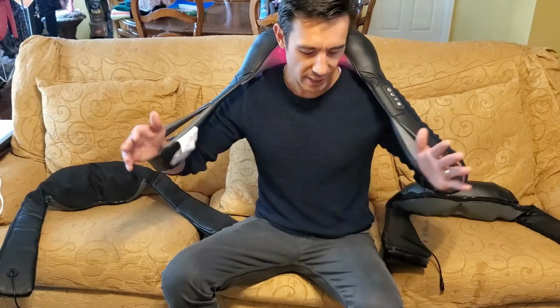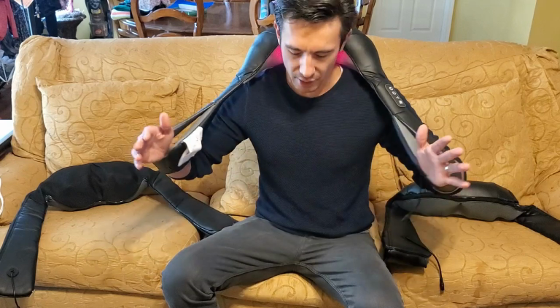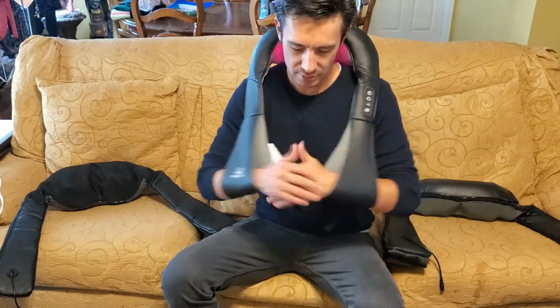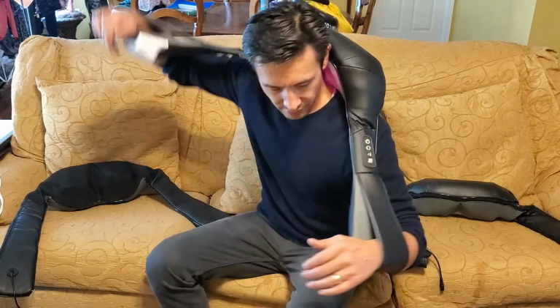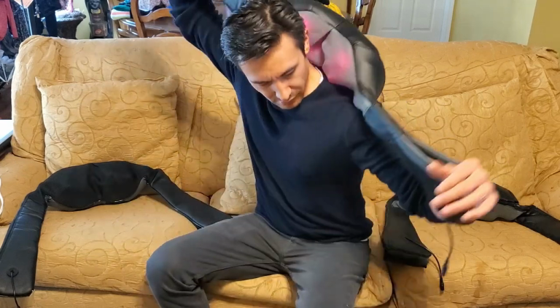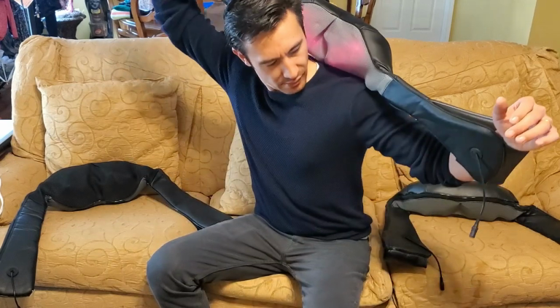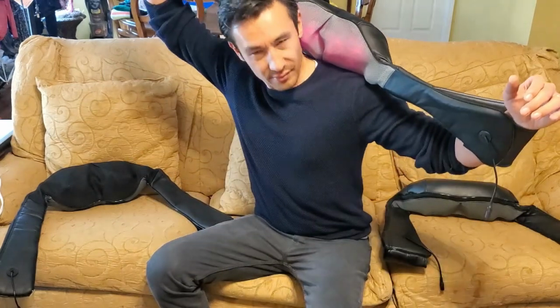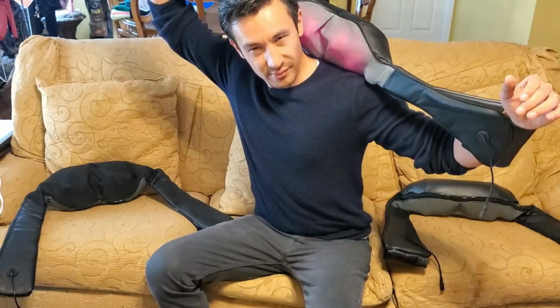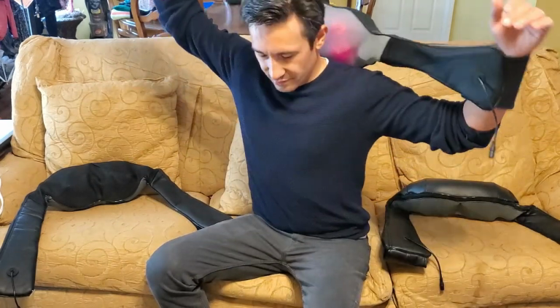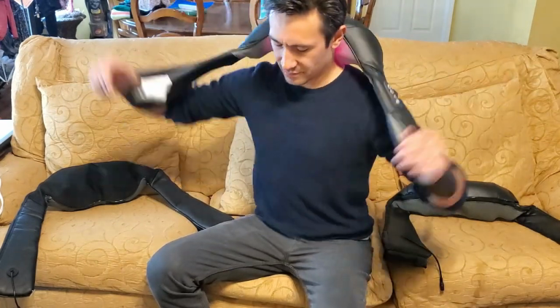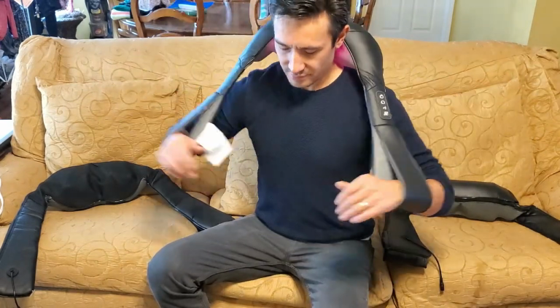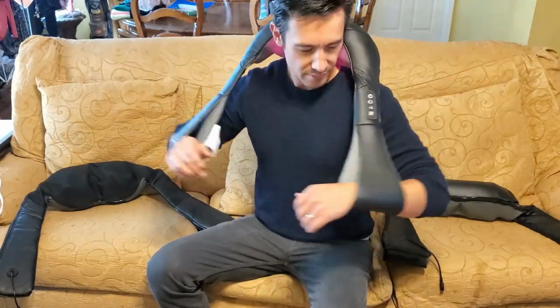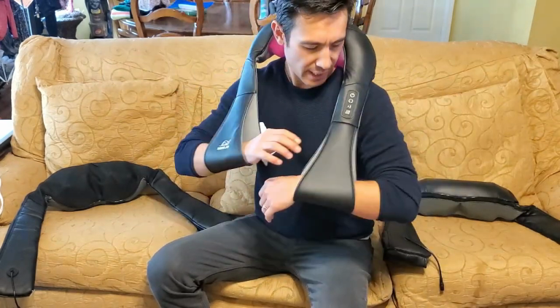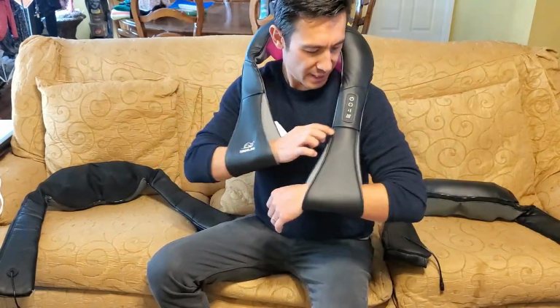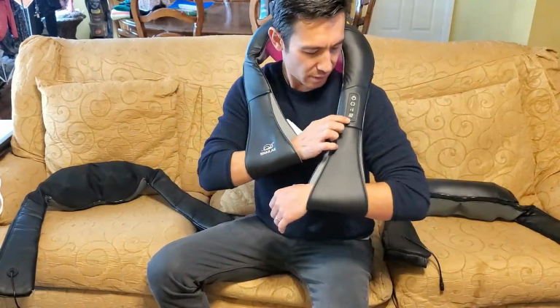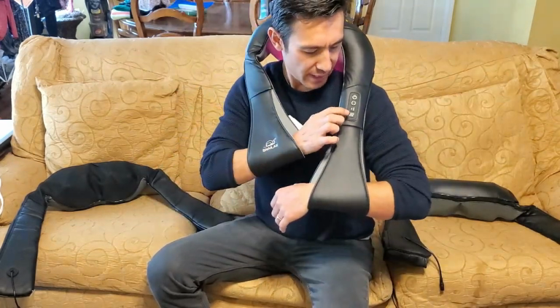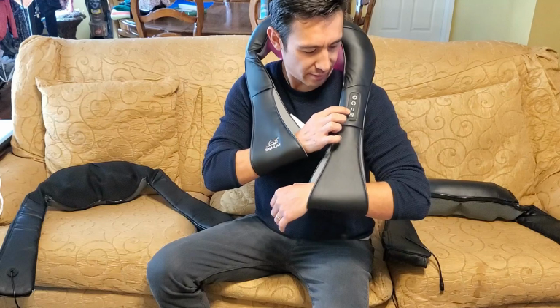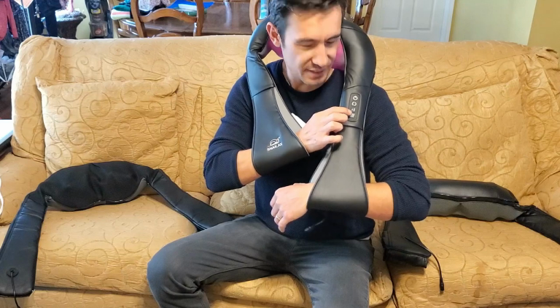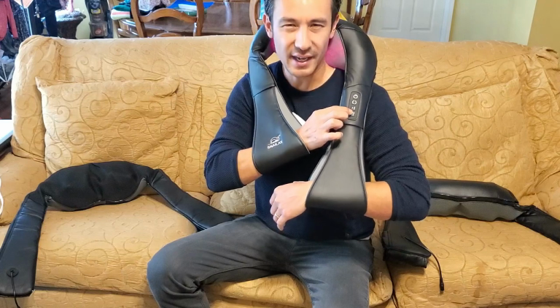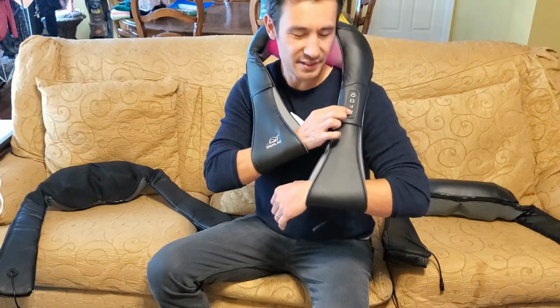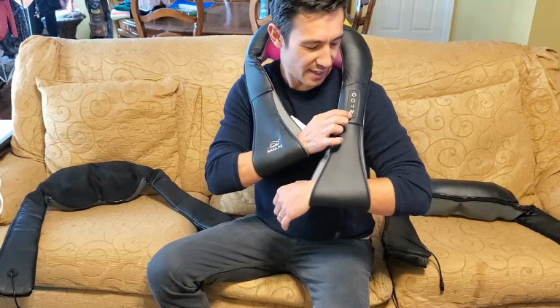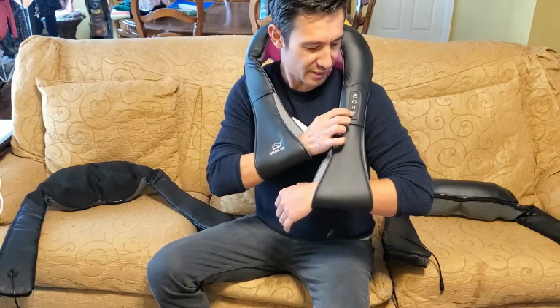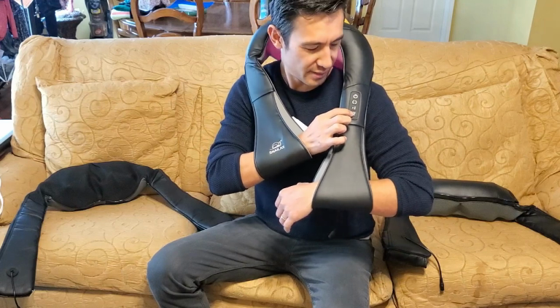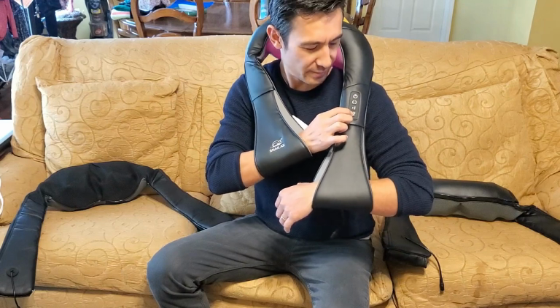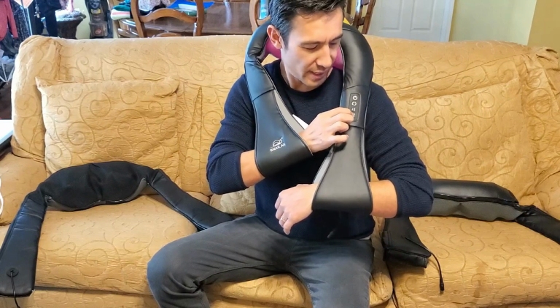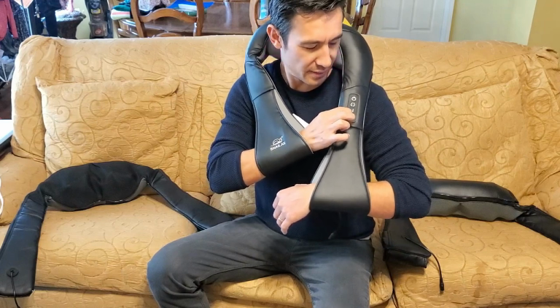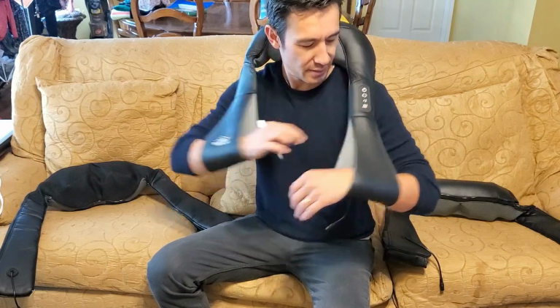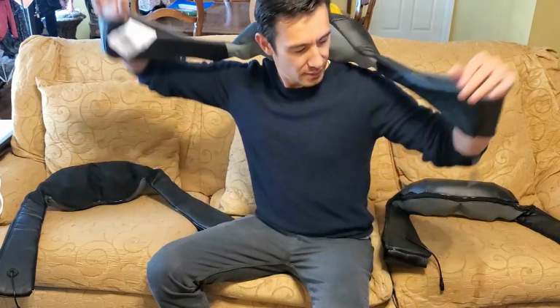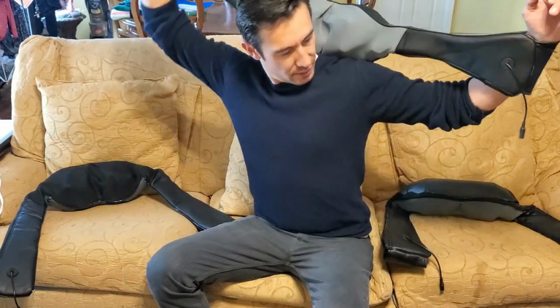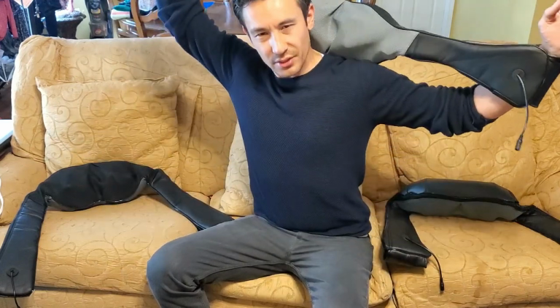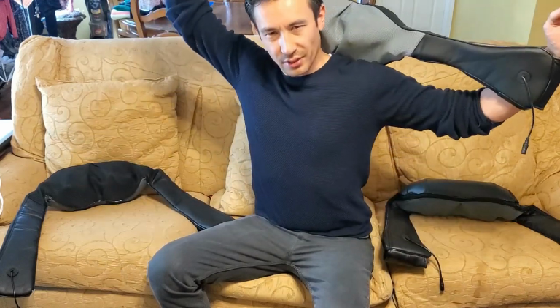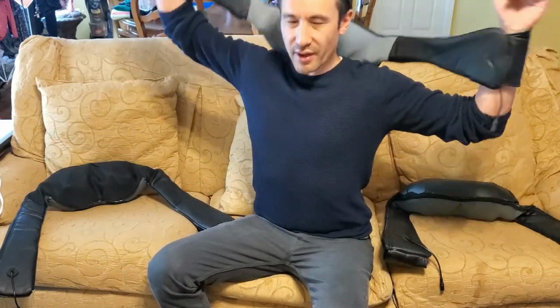Anyway, there you guys go. I have the heat on right now — it's kind of hot in here actually. I'll see you guys.